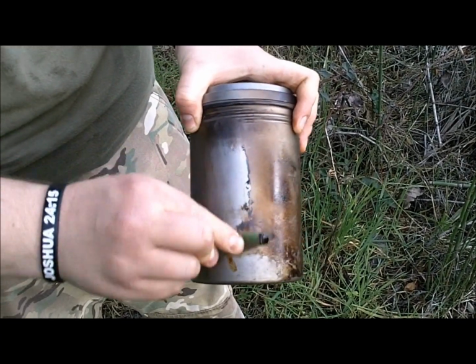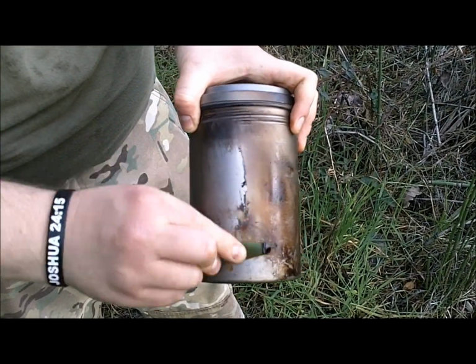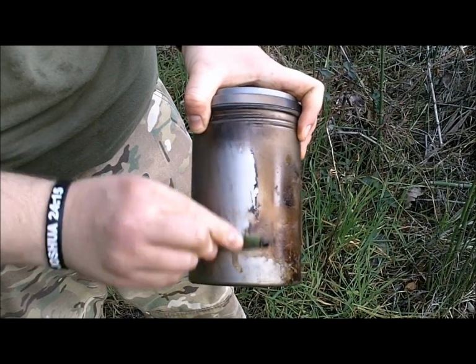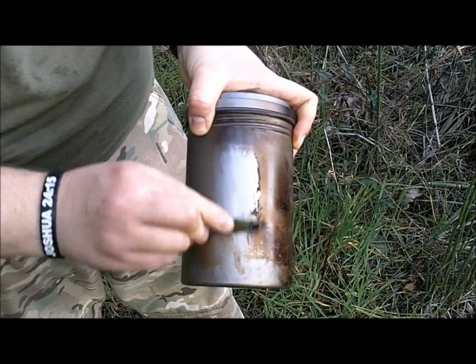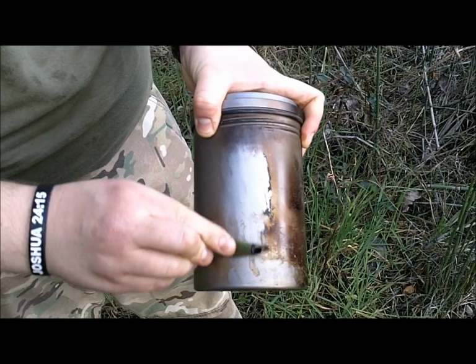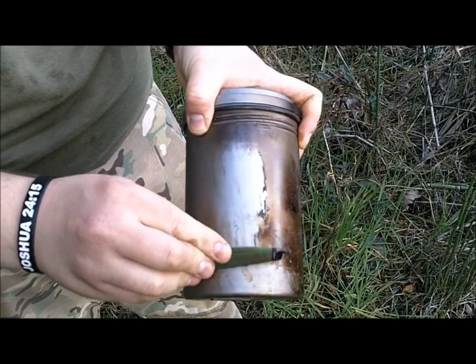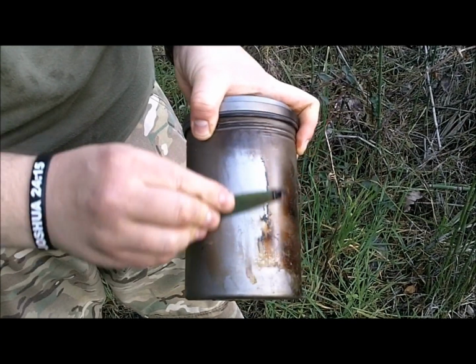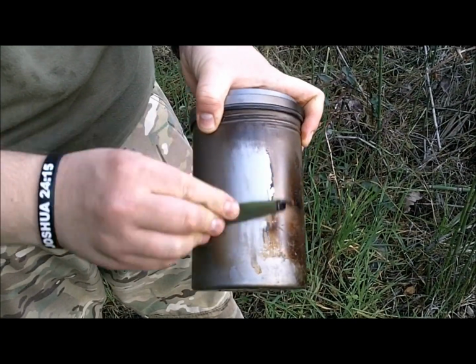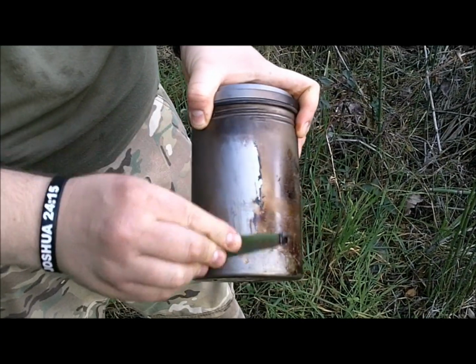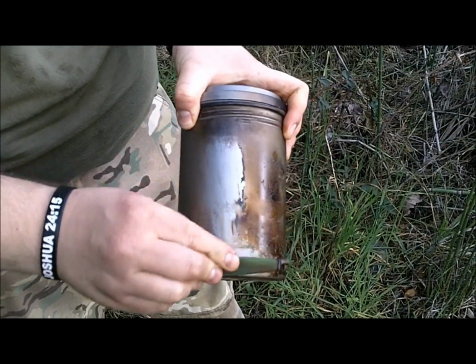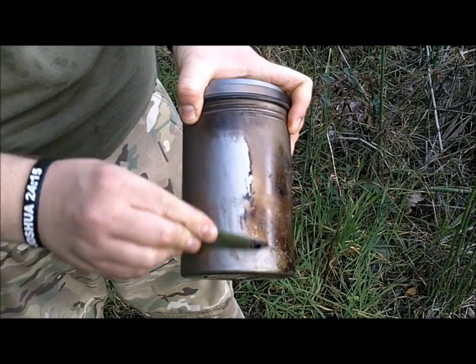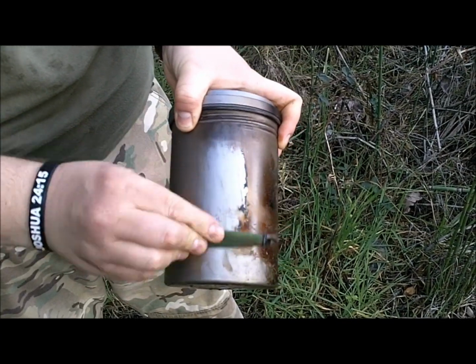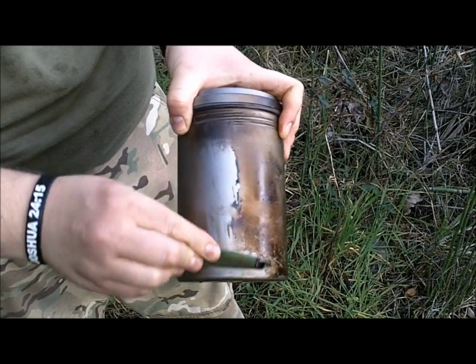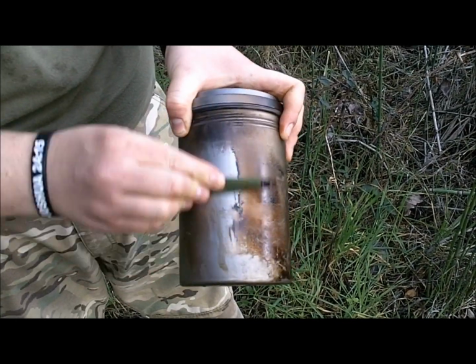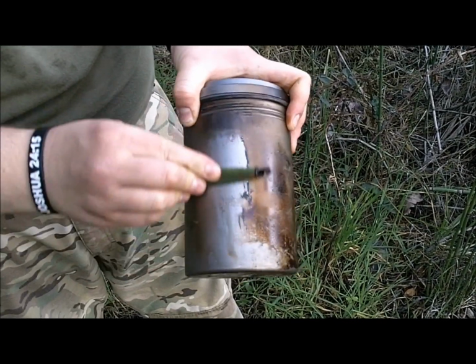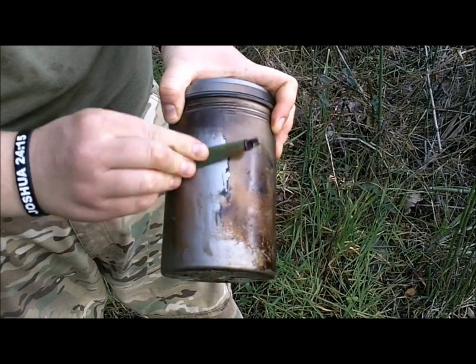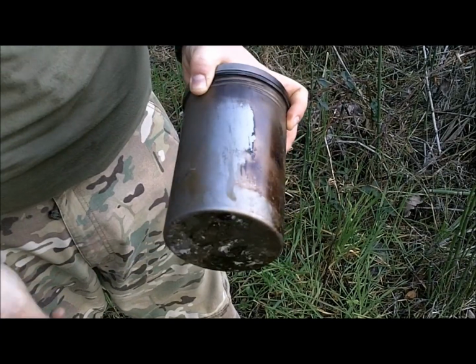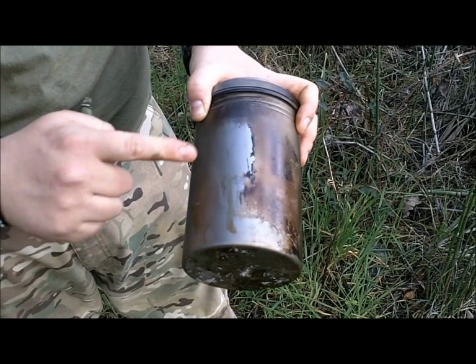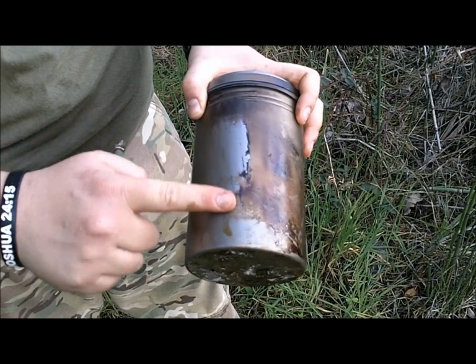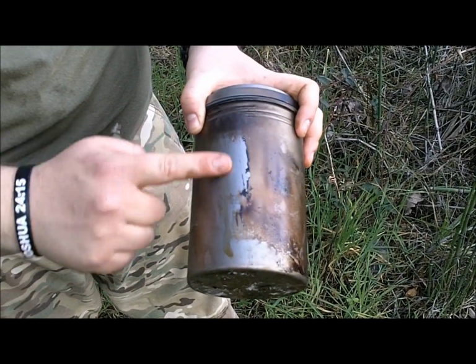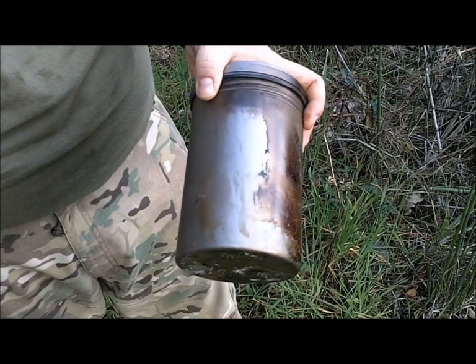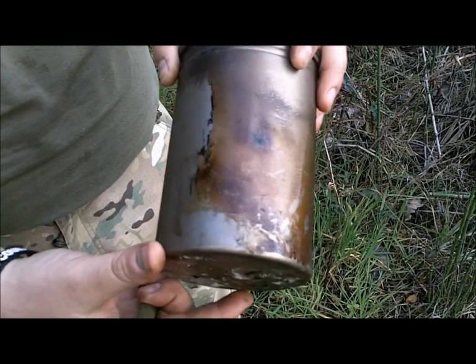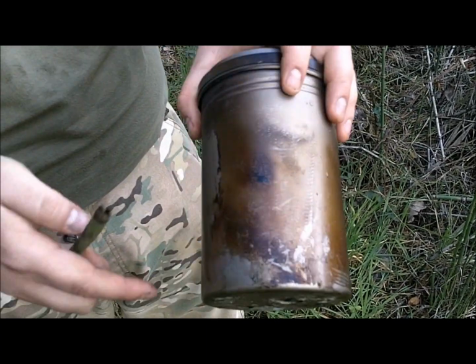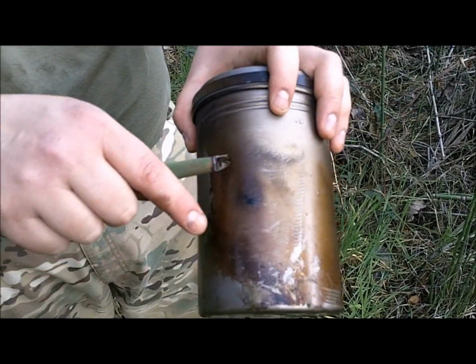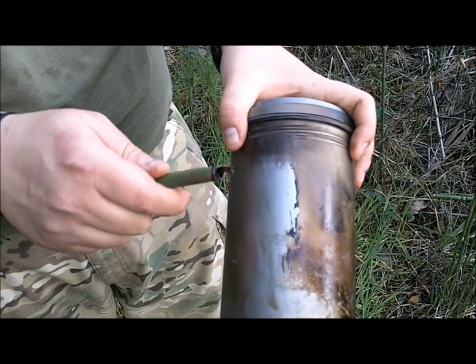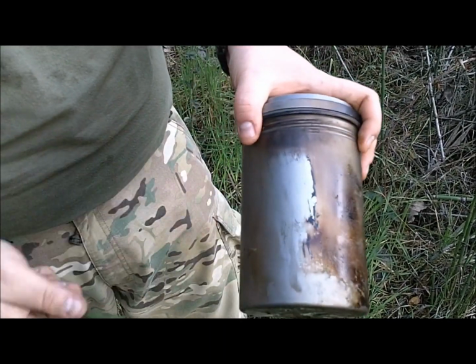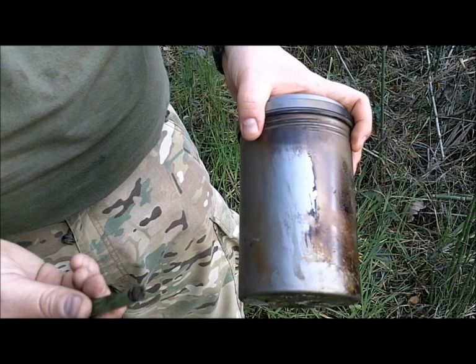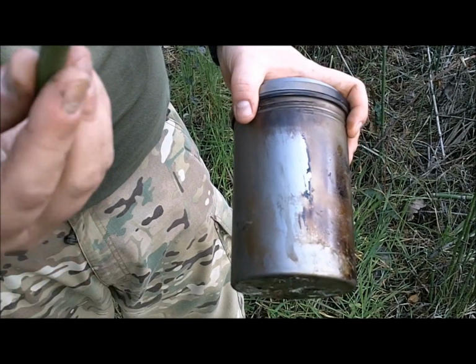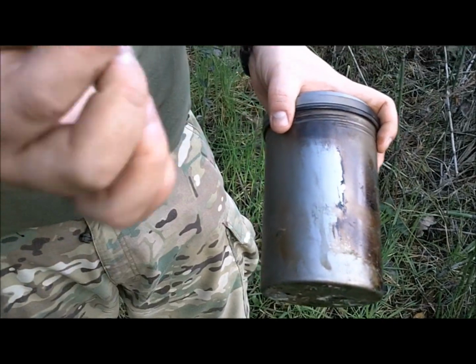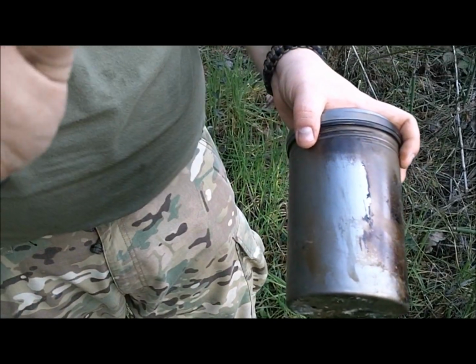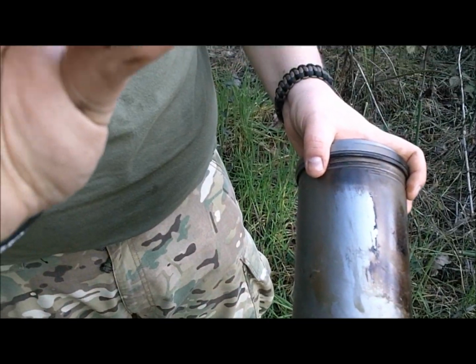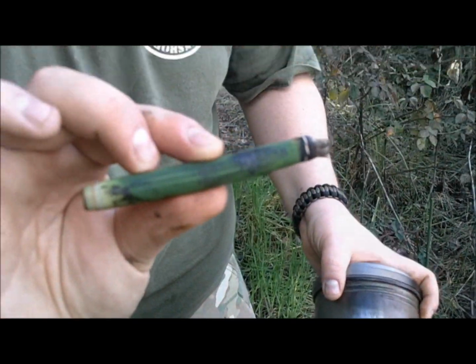Less stuff you have to carry. Sometimes I'll even take a piece of this and stick it in my knife sheath and just carry it around with me so I can clean my knife up. You can see the difference — before, after — and there it is.